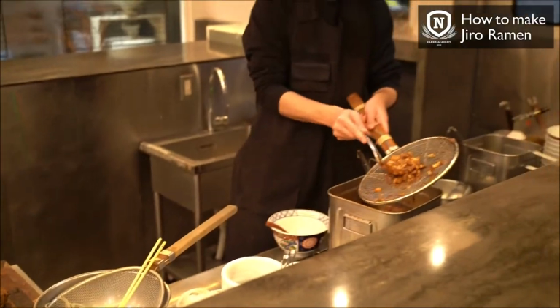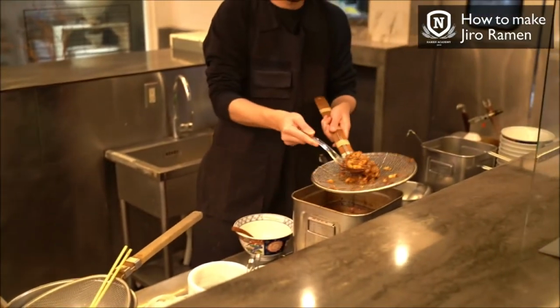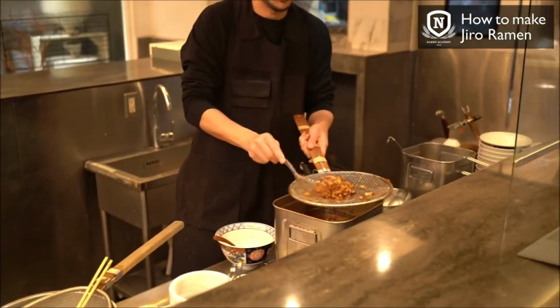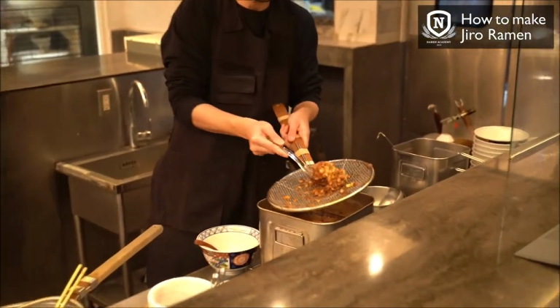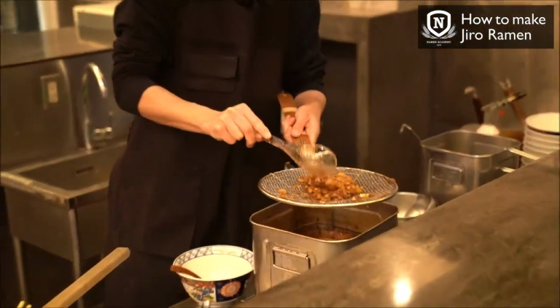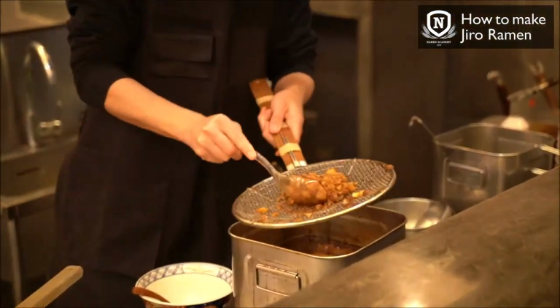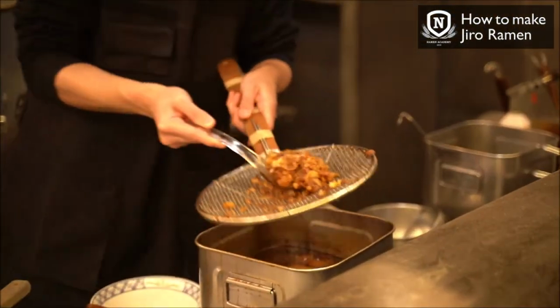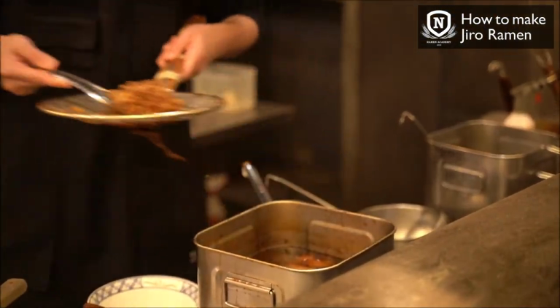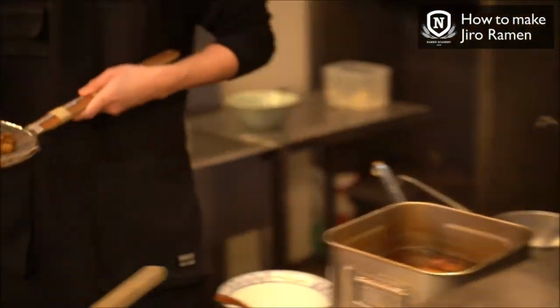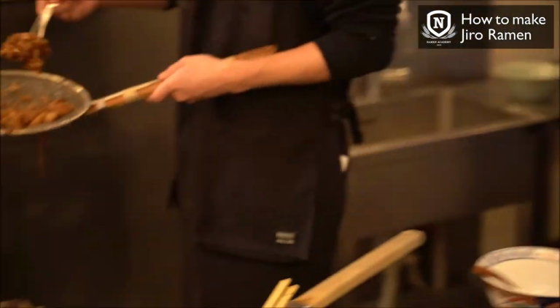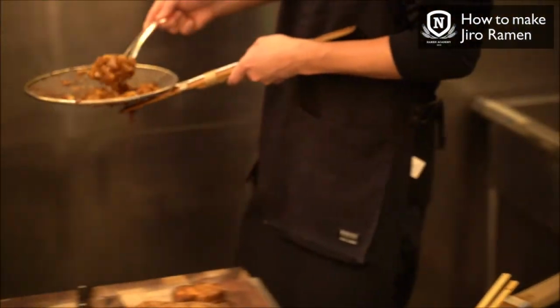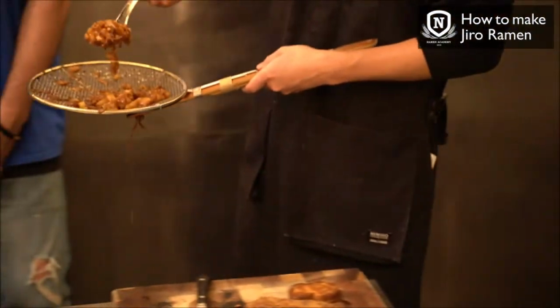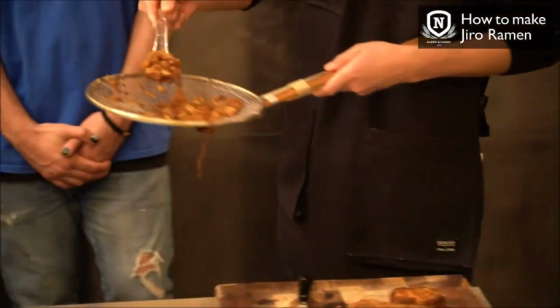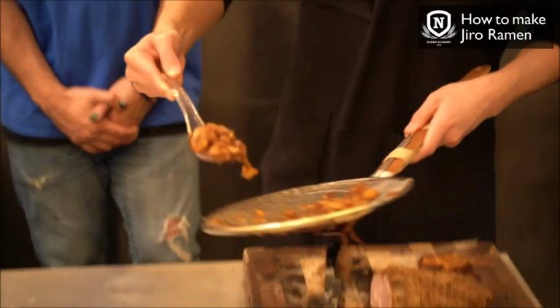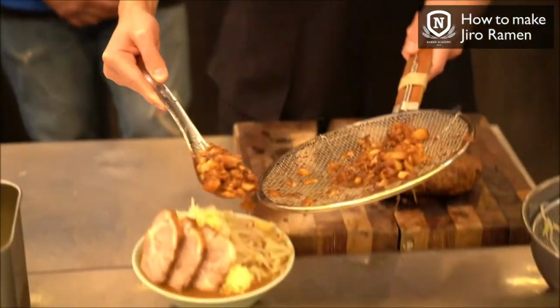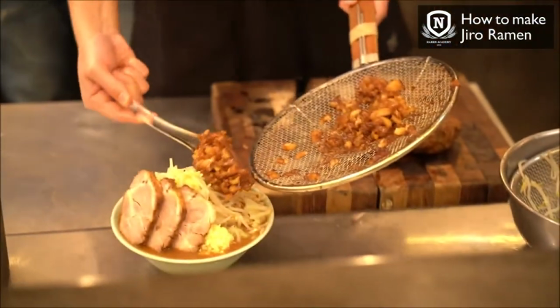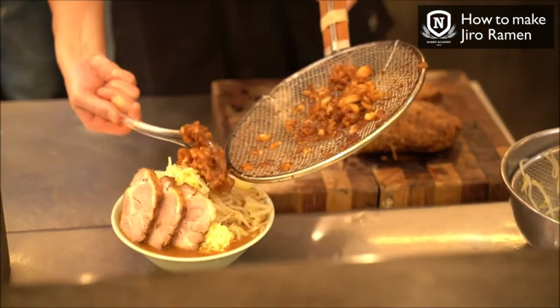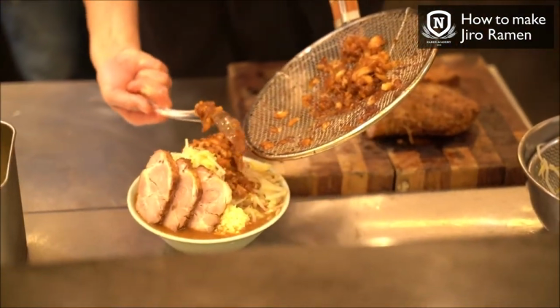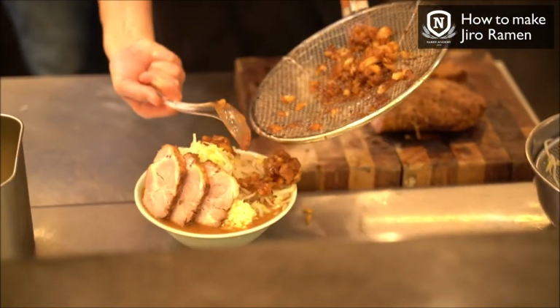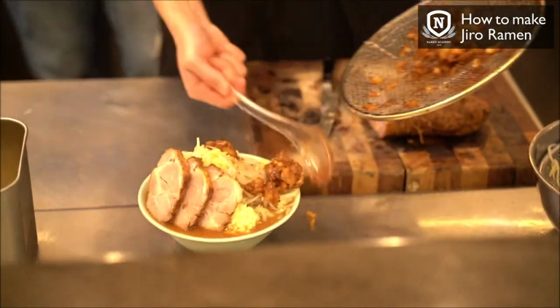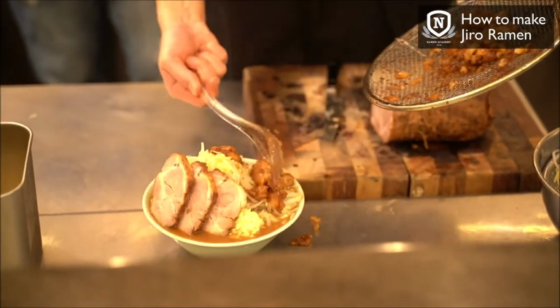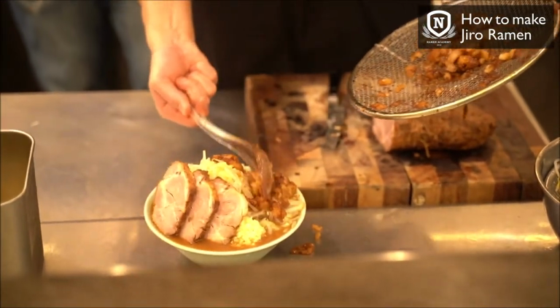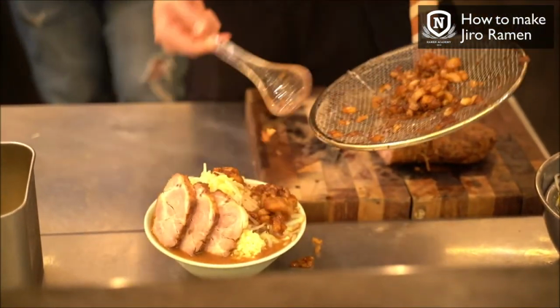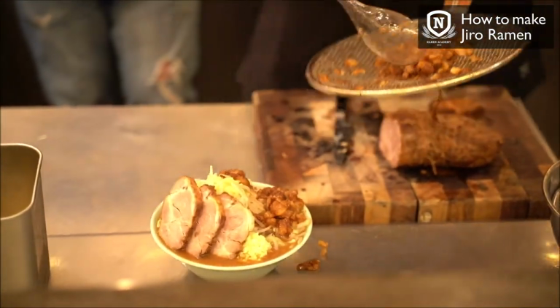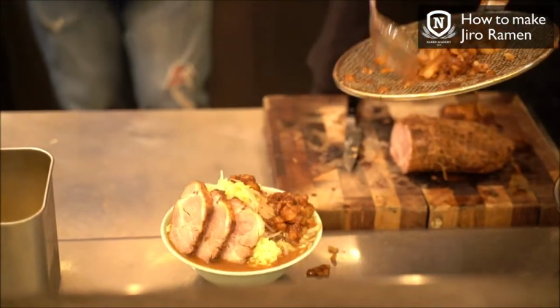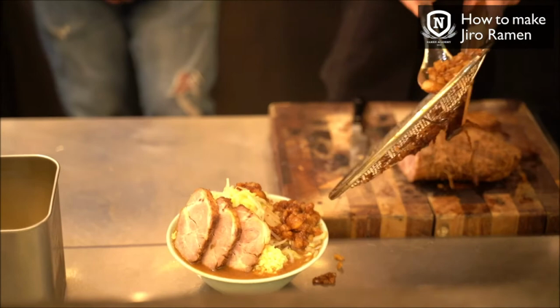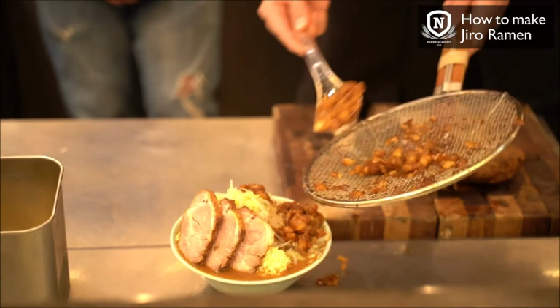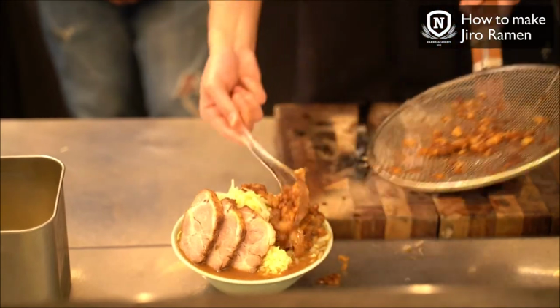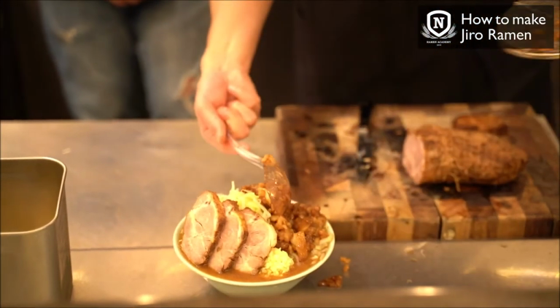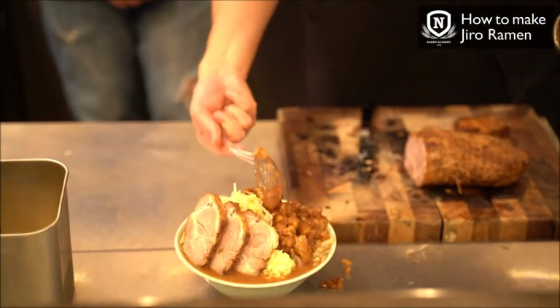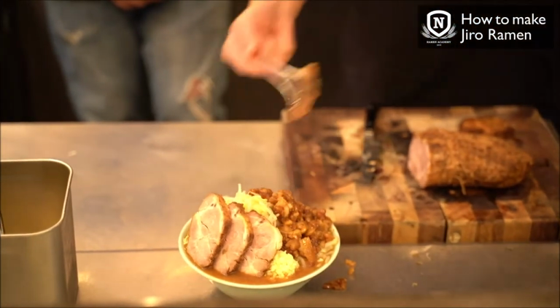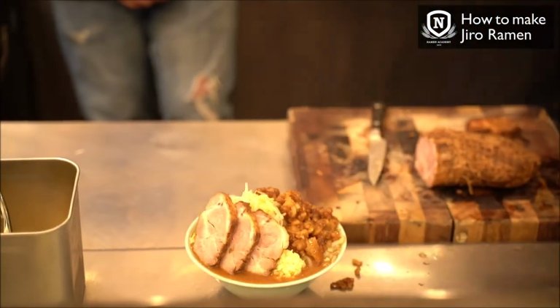The final point is to put a little bit of pork back fat on top of the bowl — it's called sei-apura. Some shops use more than others. In this case they're going extra sei-apura.